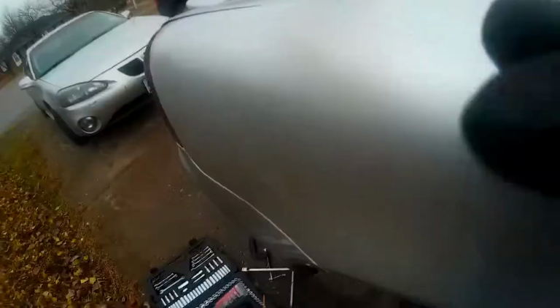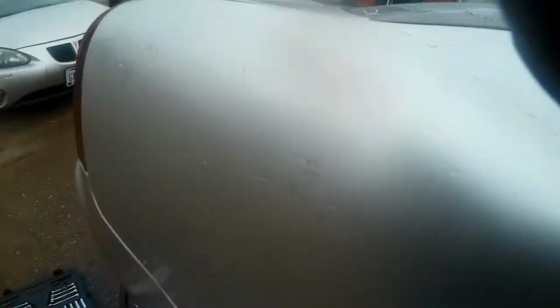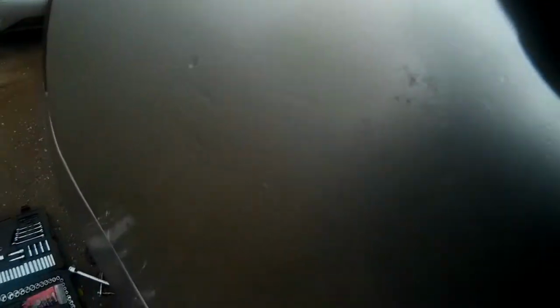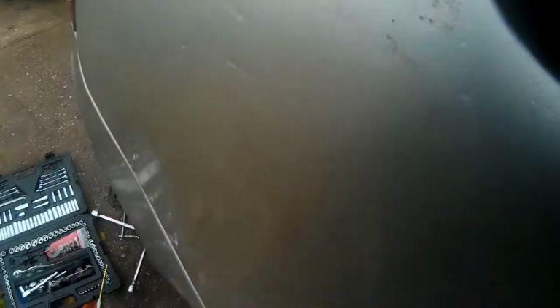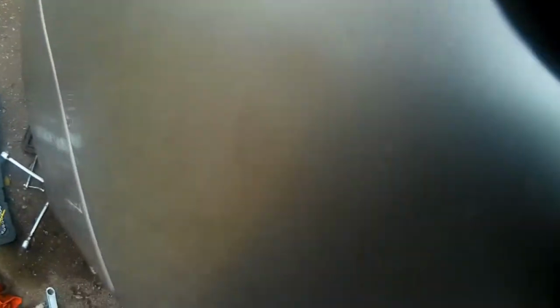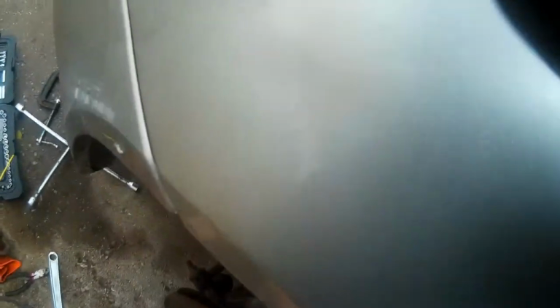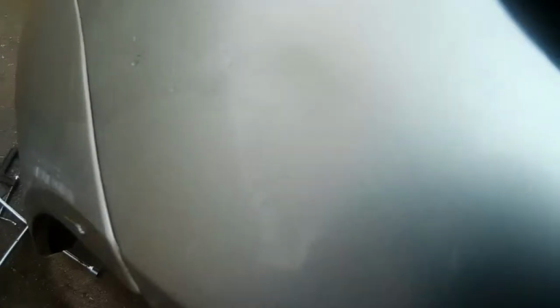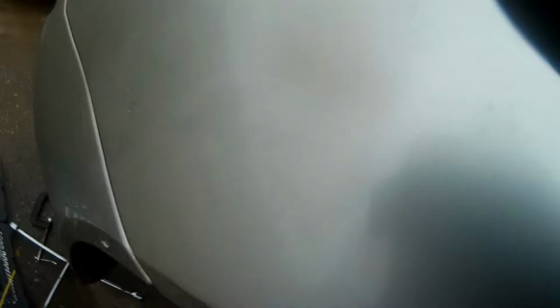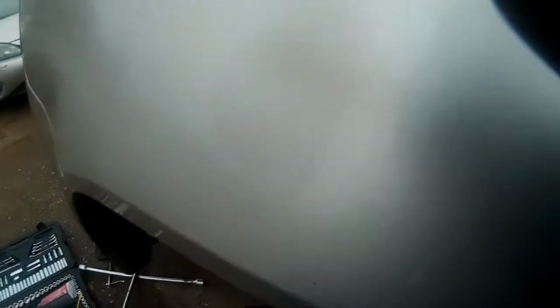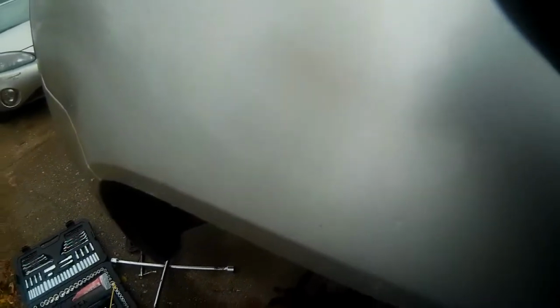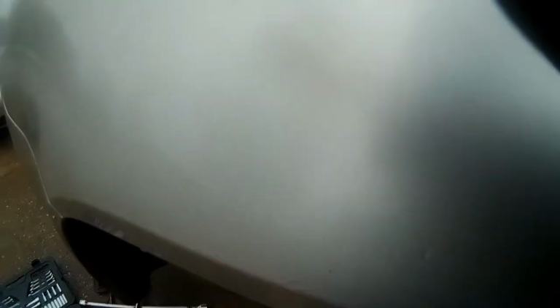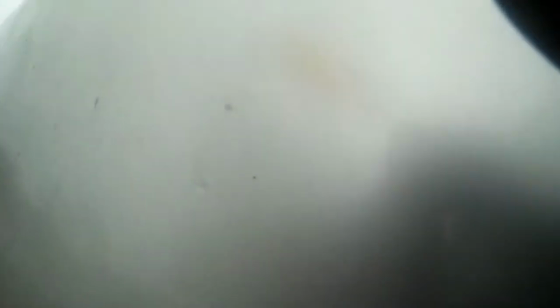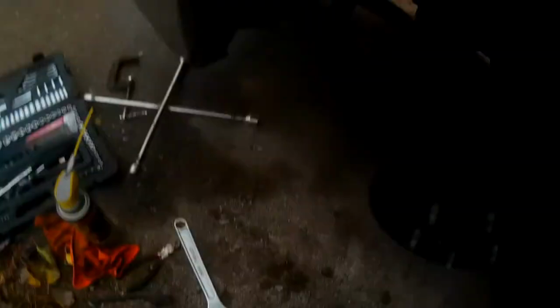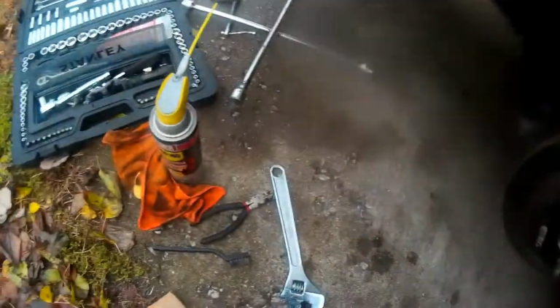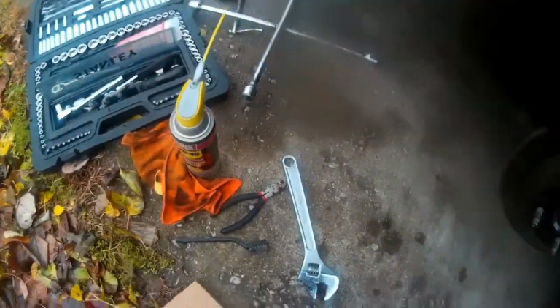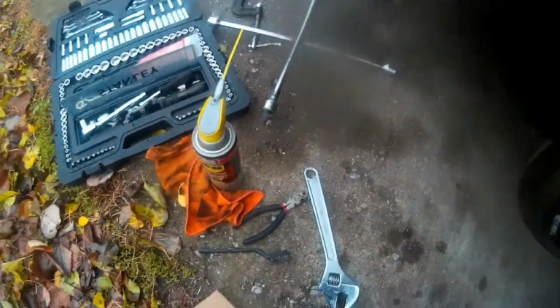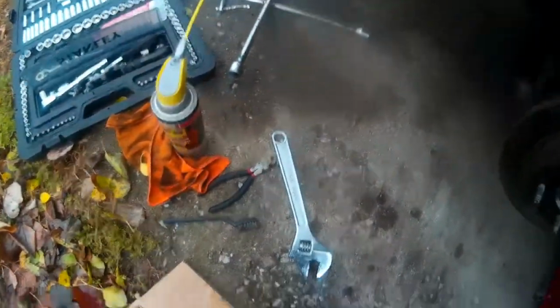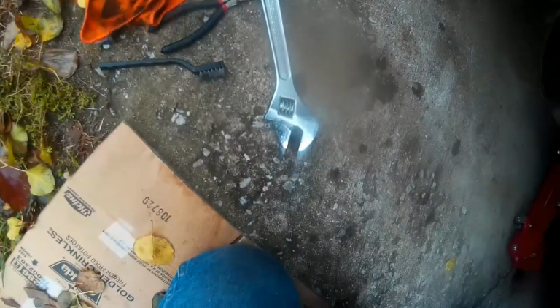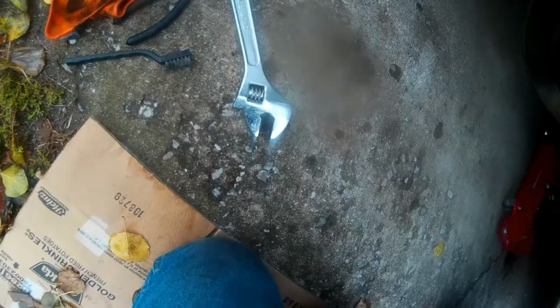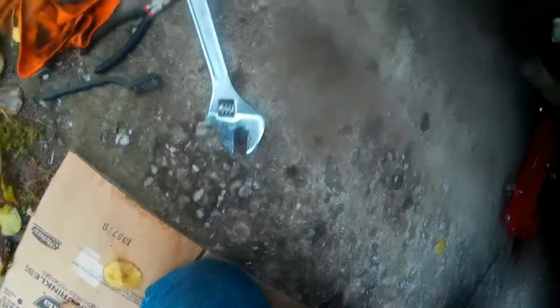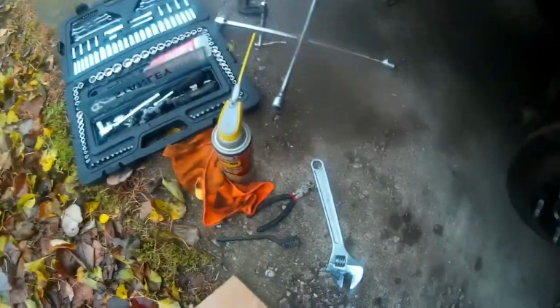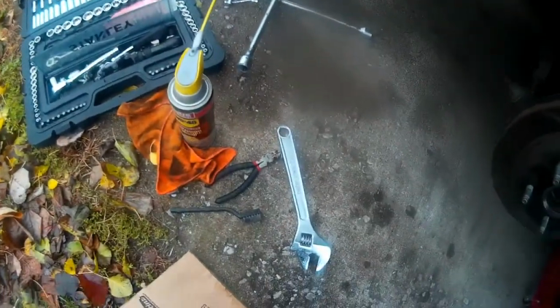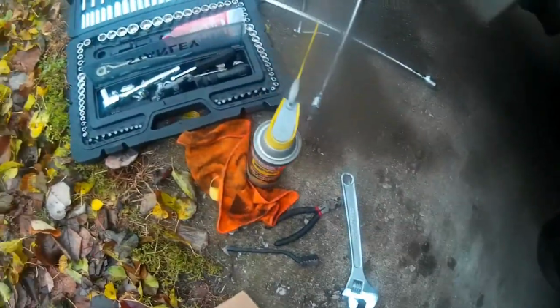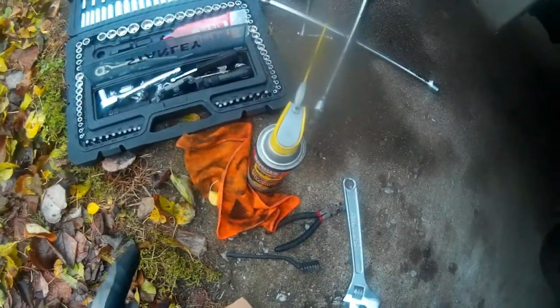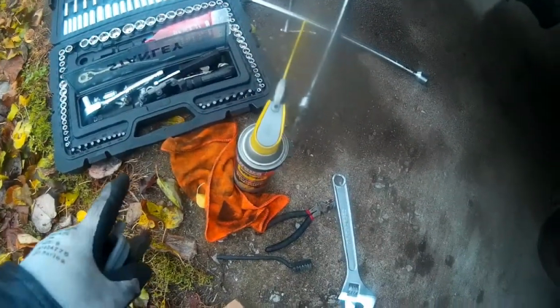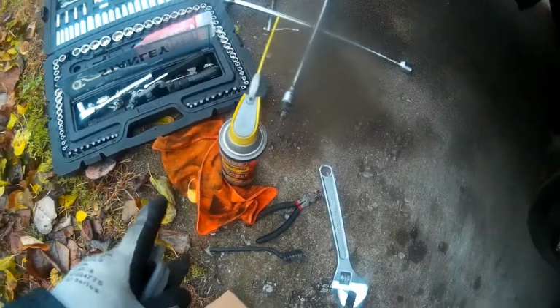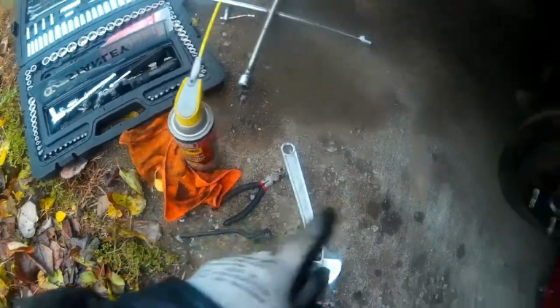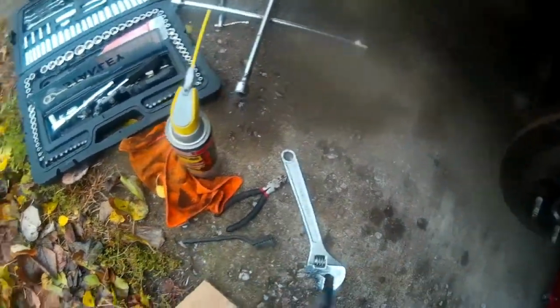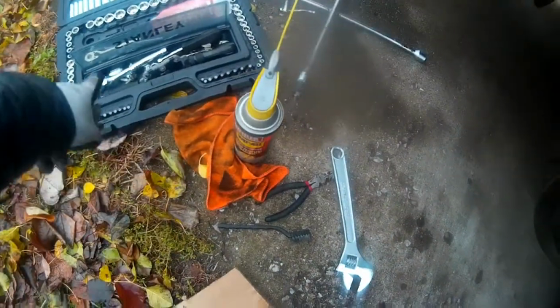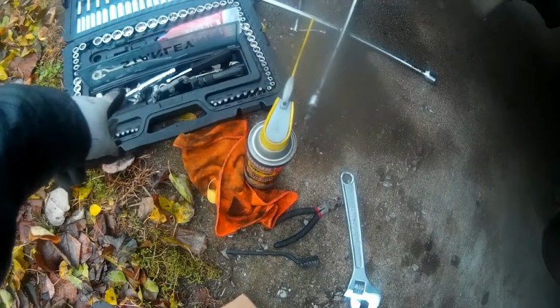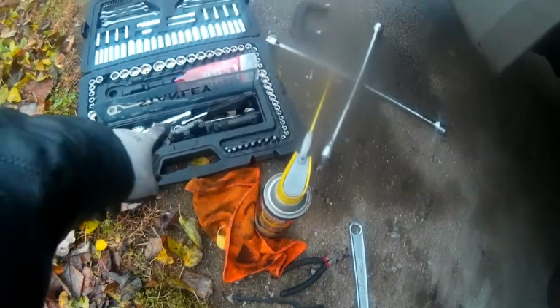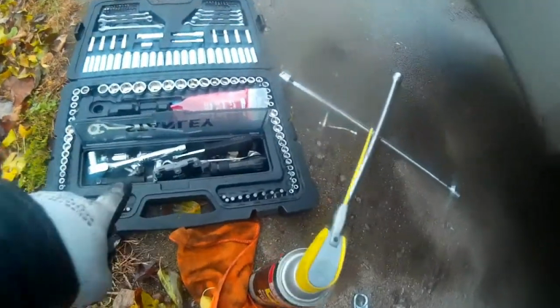Let's get down to what I do when I do a brake job. As you can see, I have WD-40, a wire brush, and all my tools. I keep the tools I currently use for small projects like this in this little mini holder right here.